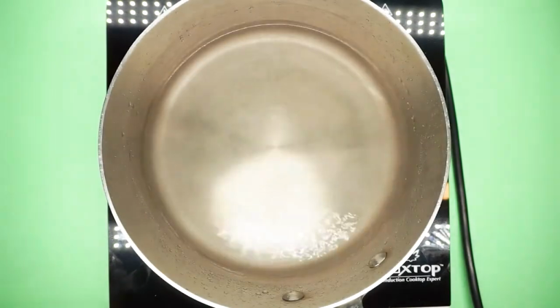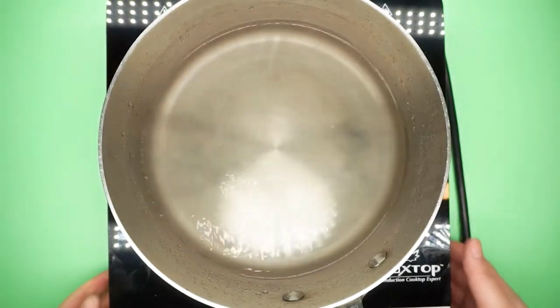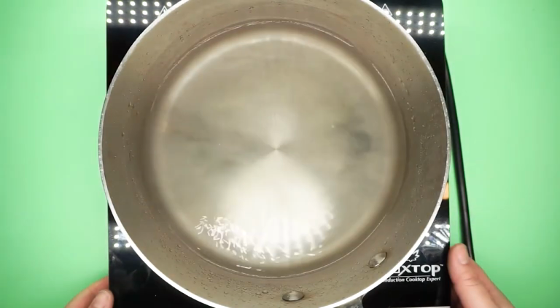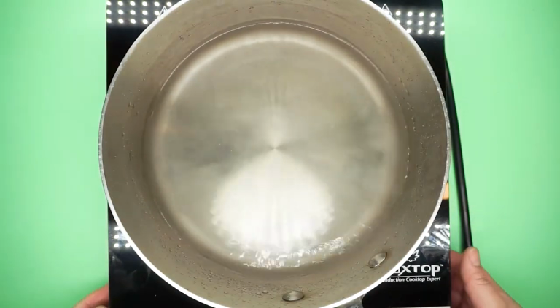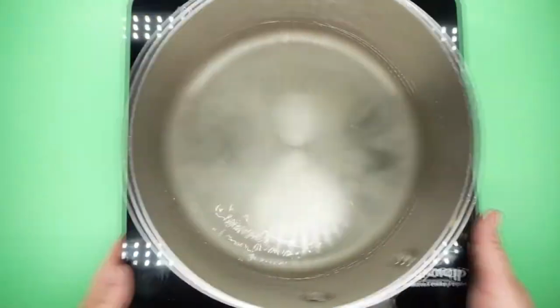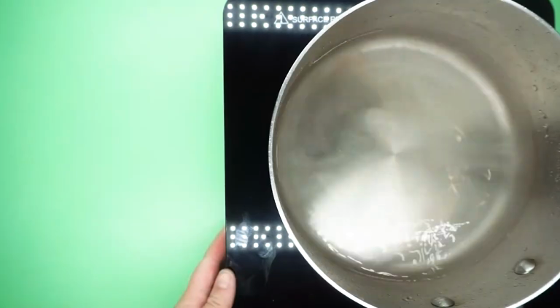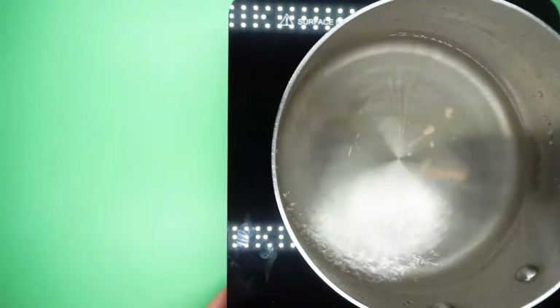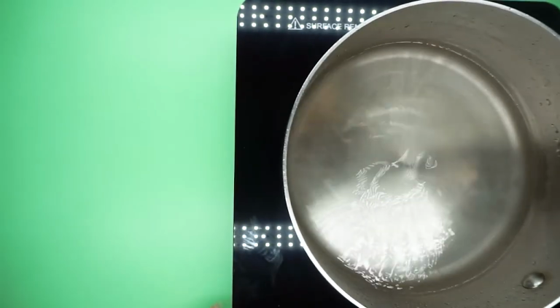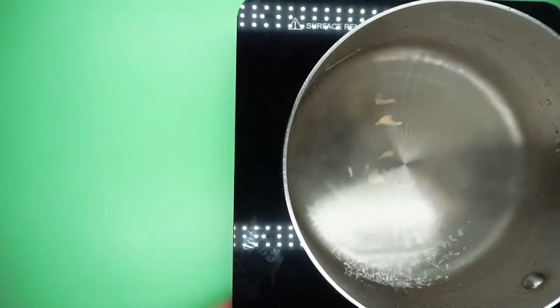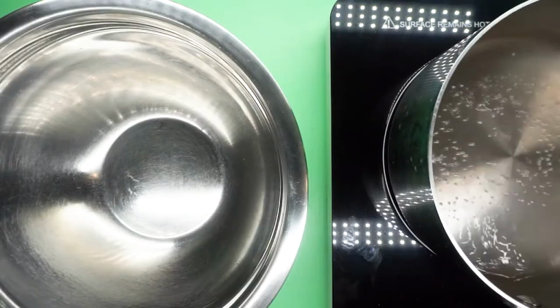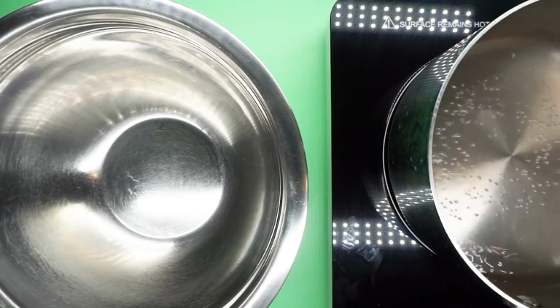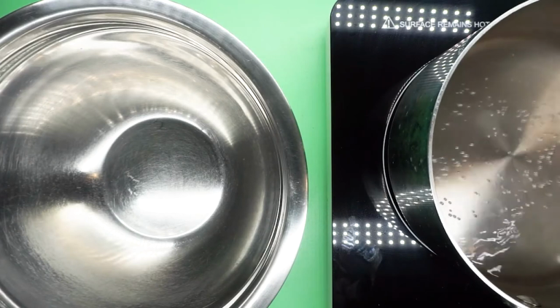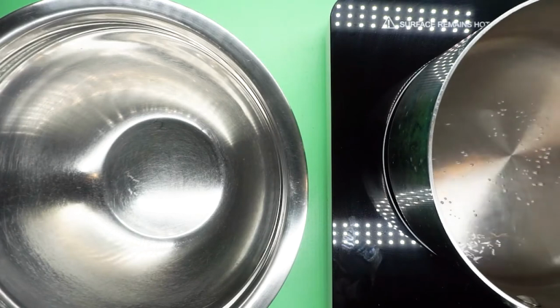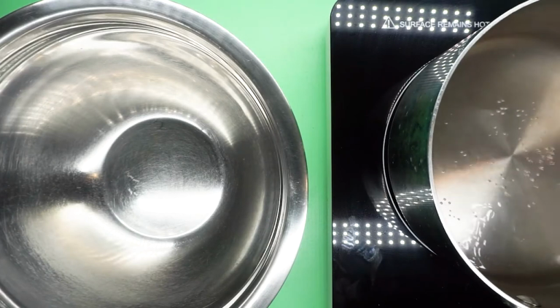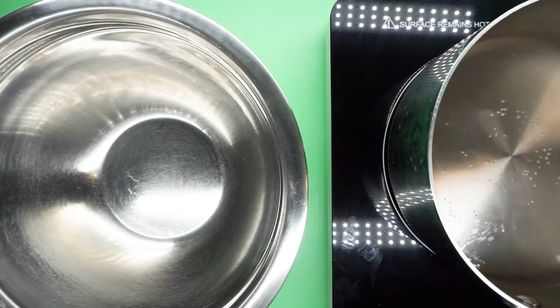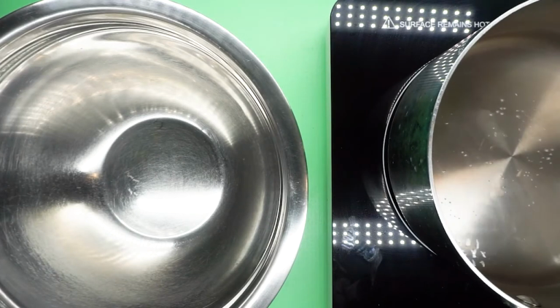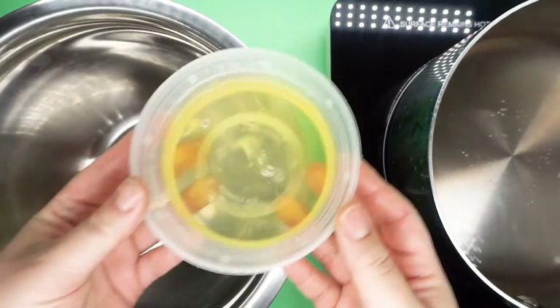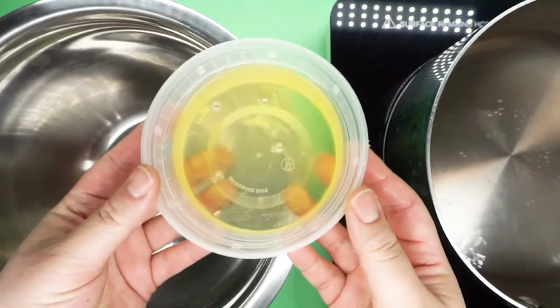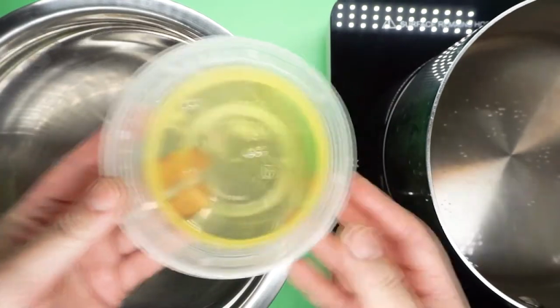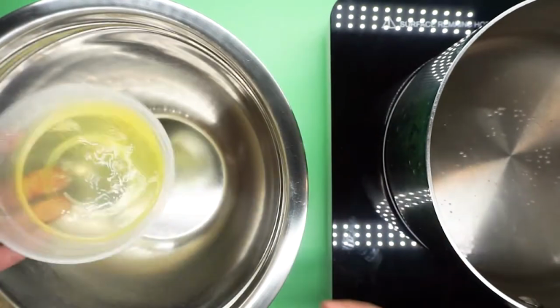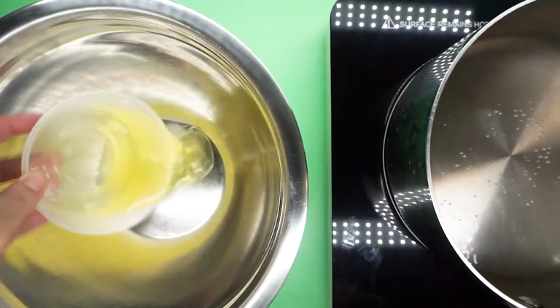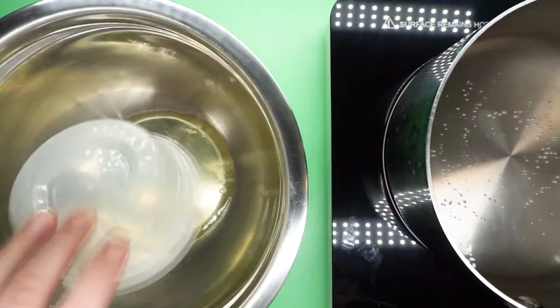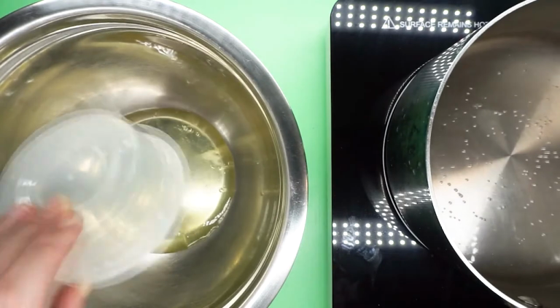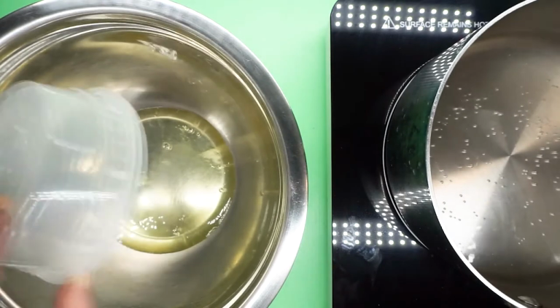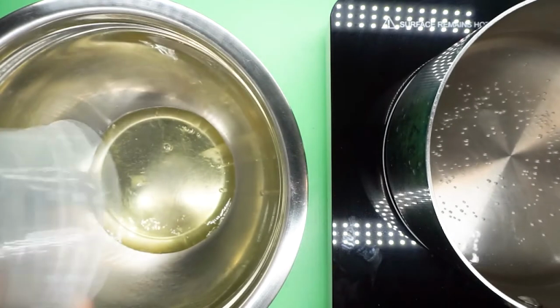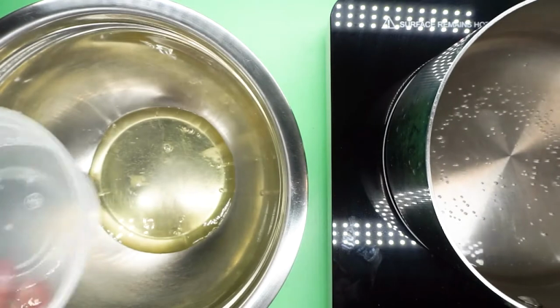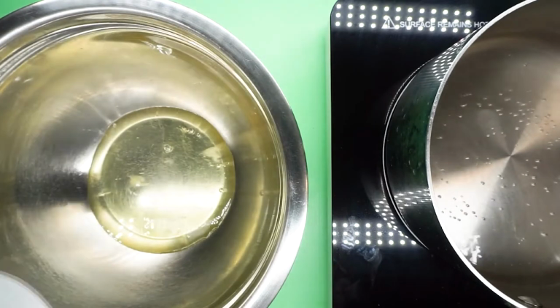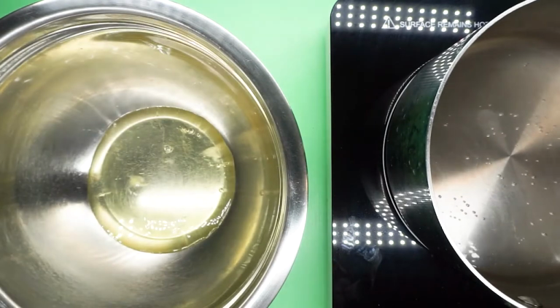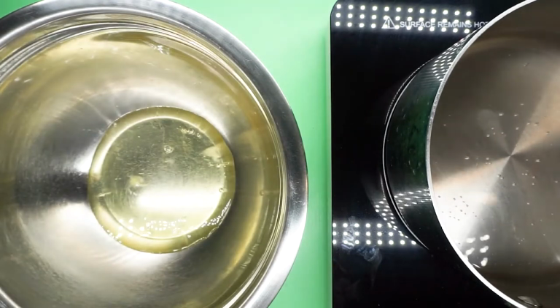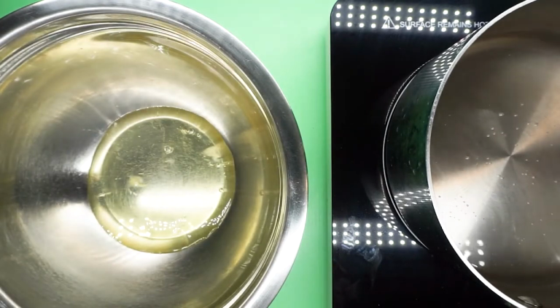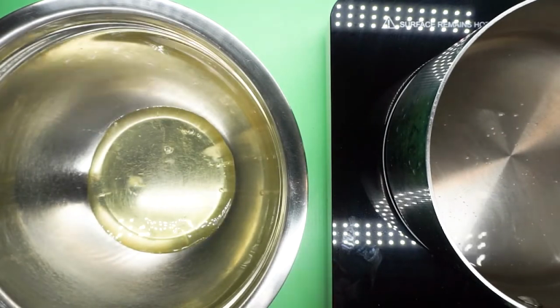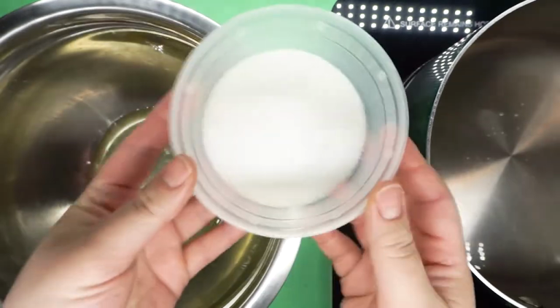Next, I set up my double boiler because today we are going to be making the Swiss meringue variation of macarons. I take my pot of water - just a couple of inches - bring it to a boil and then pull it back down to about medium low, like a nice healthy simmer.